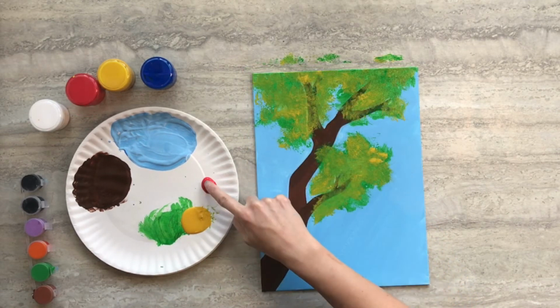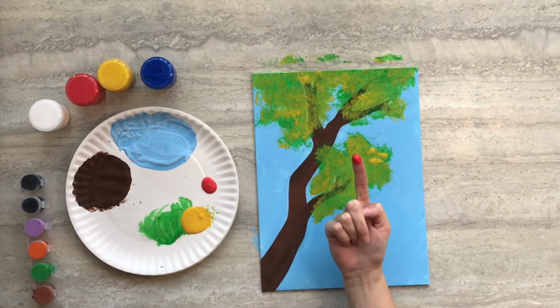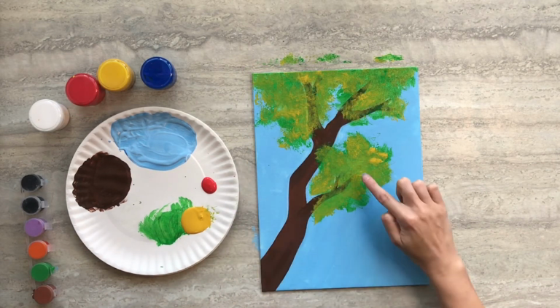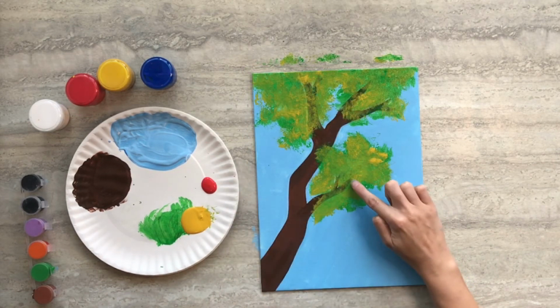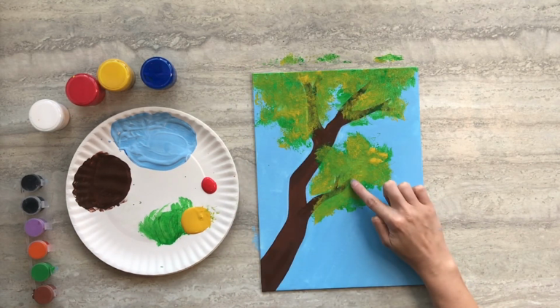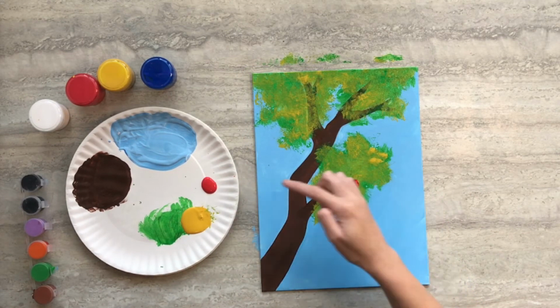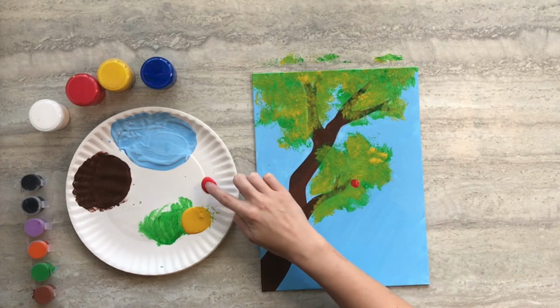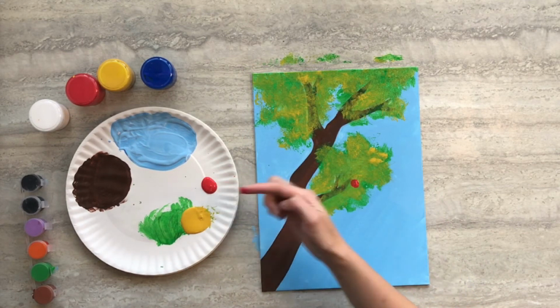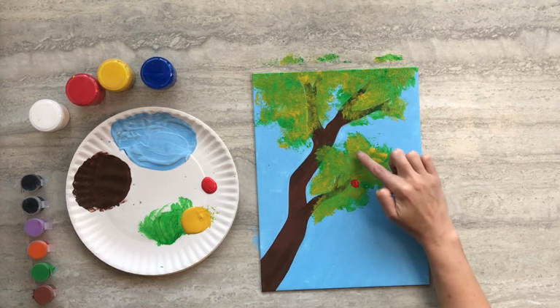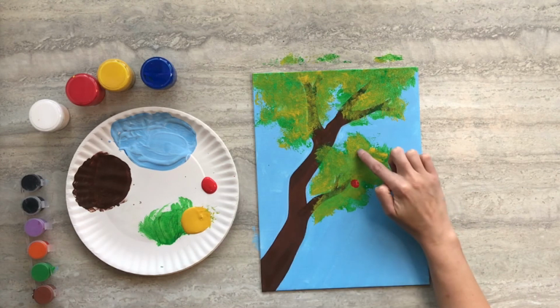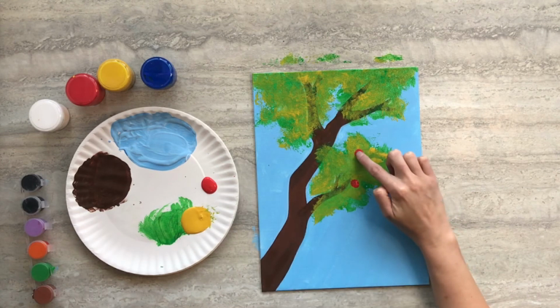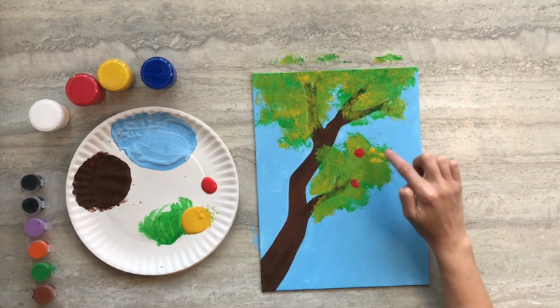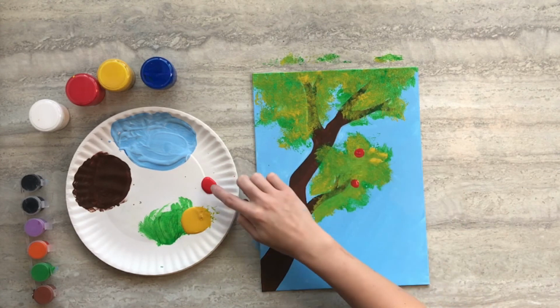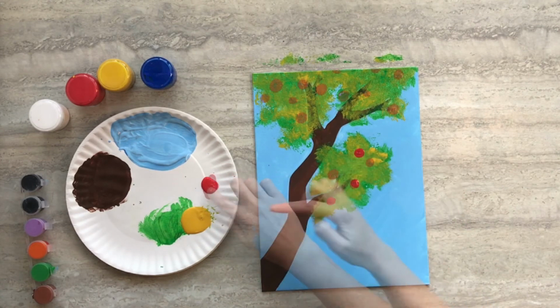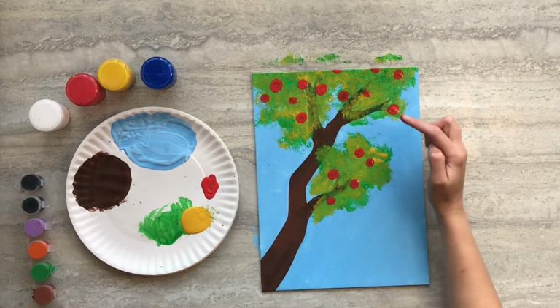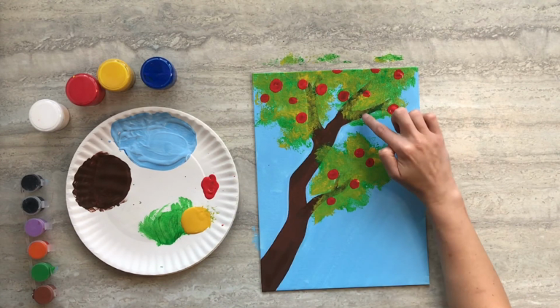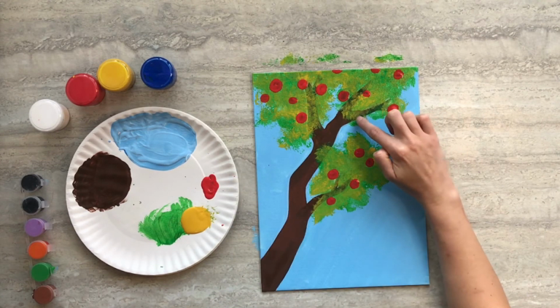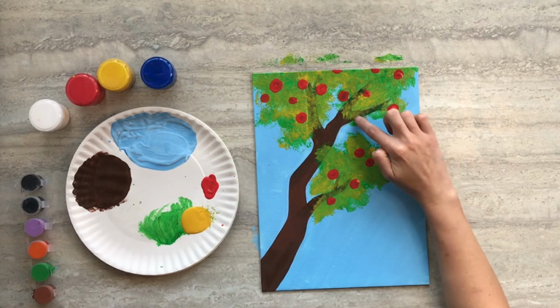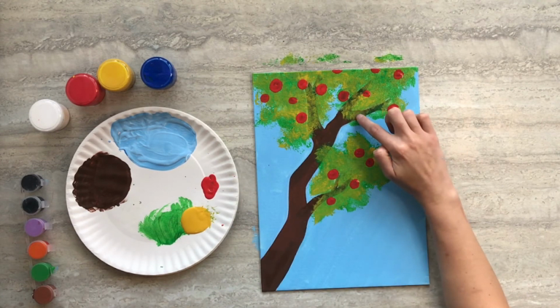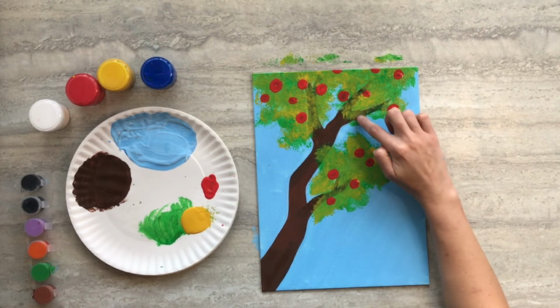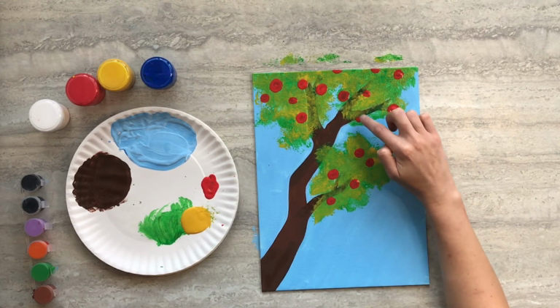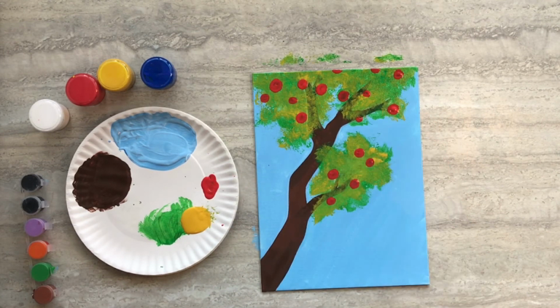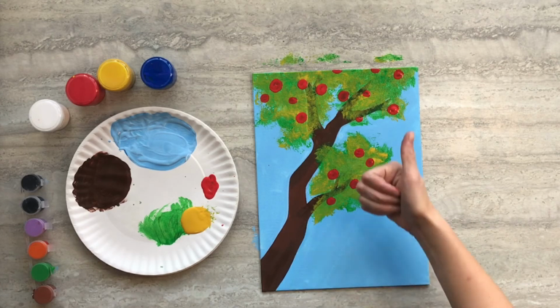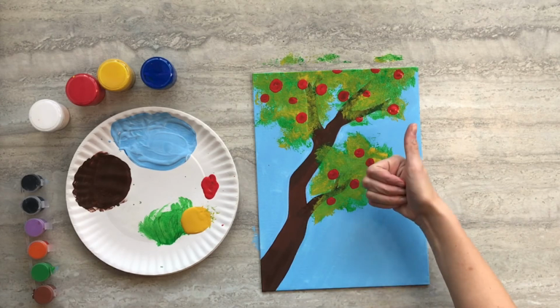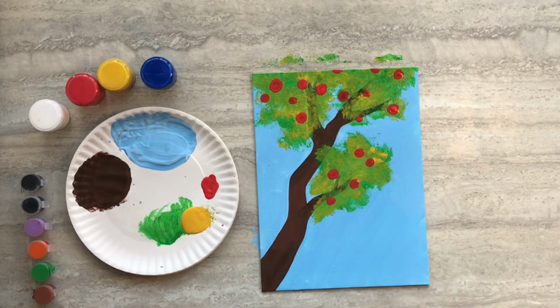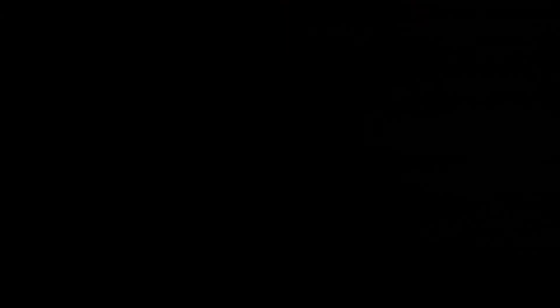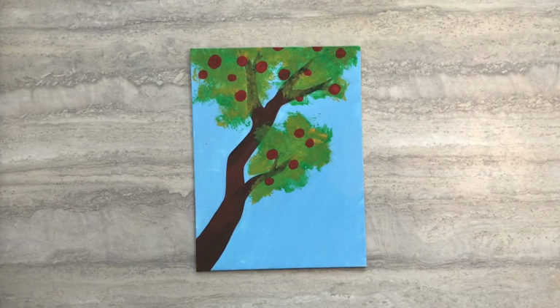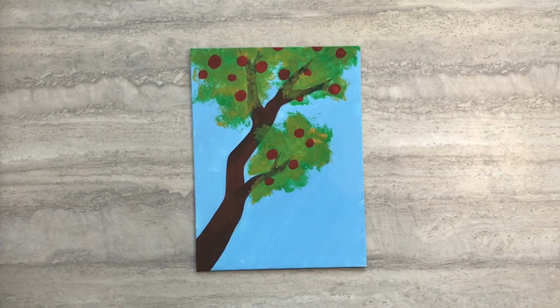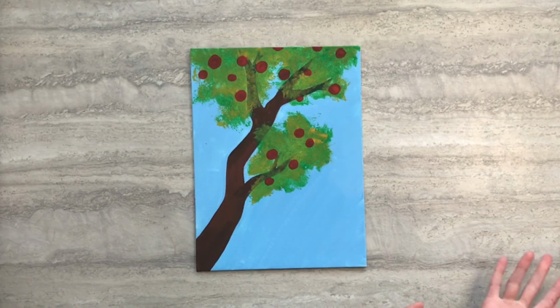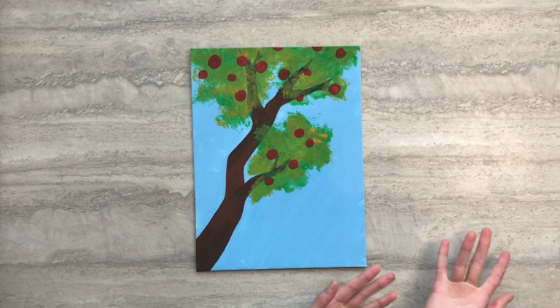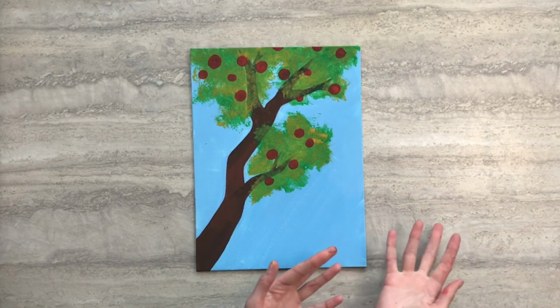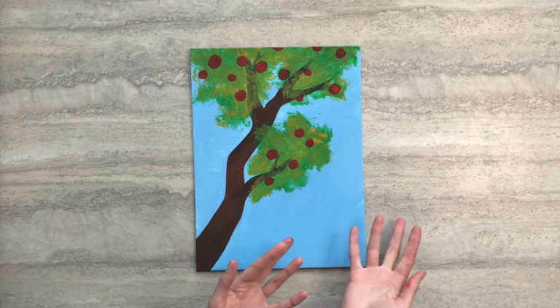Then once you finish the leaves, dip your index finger in some red paint and add some apples to your branch. And there you have the apple branch painting.